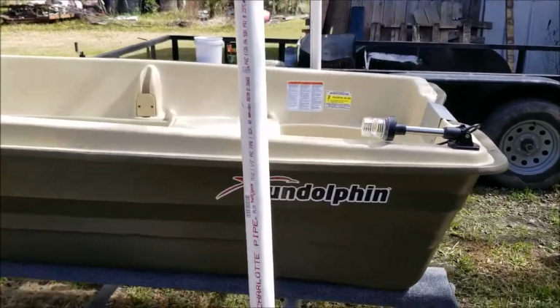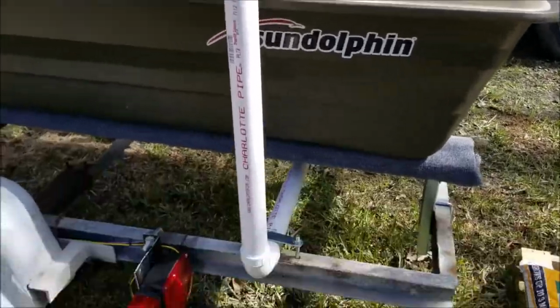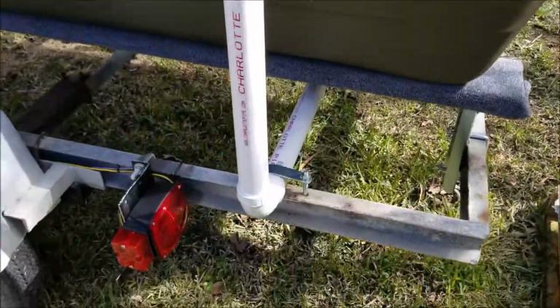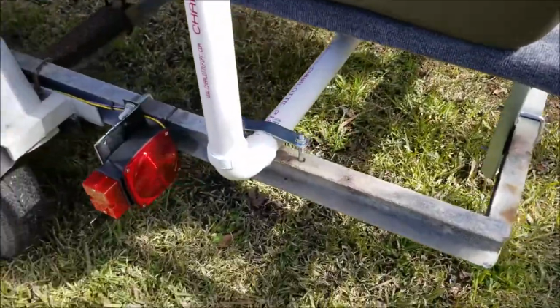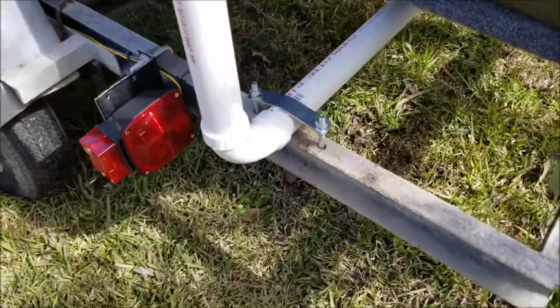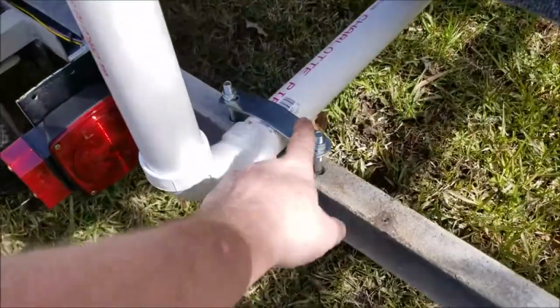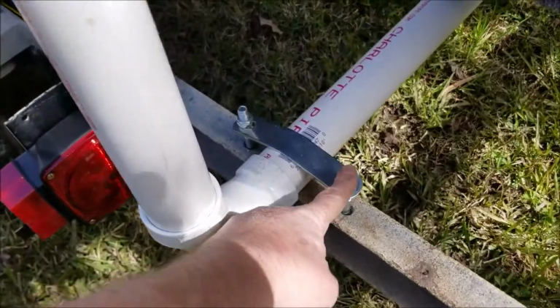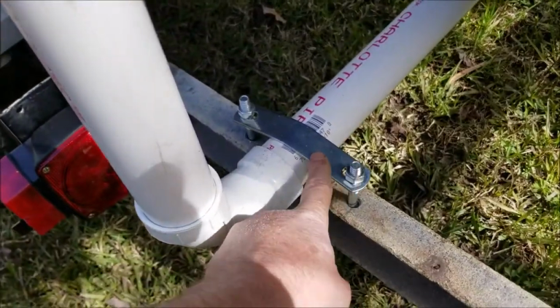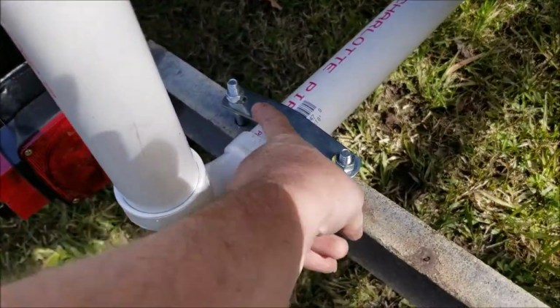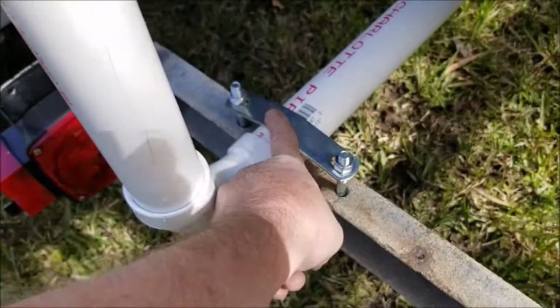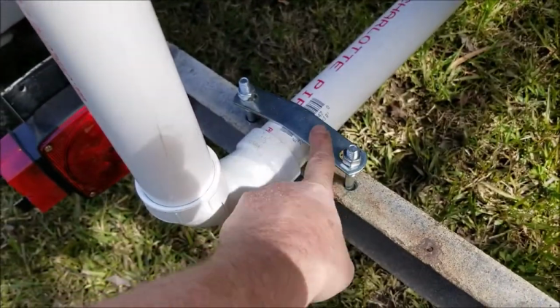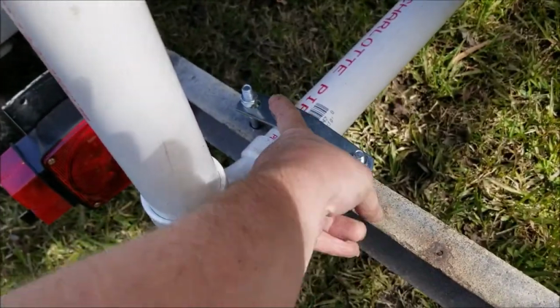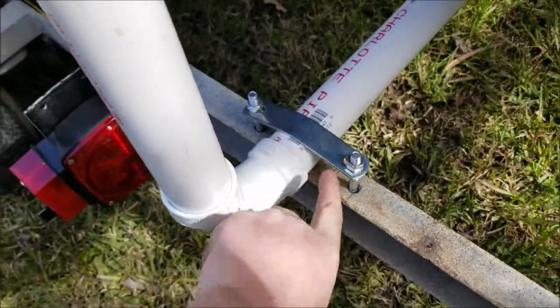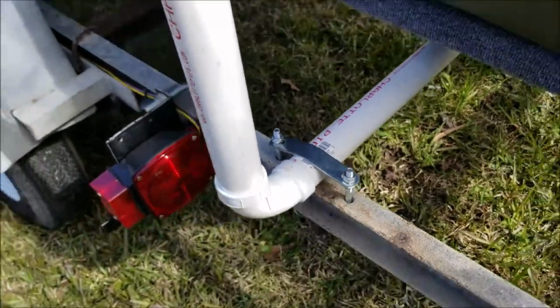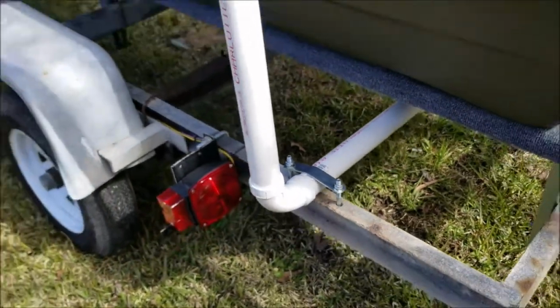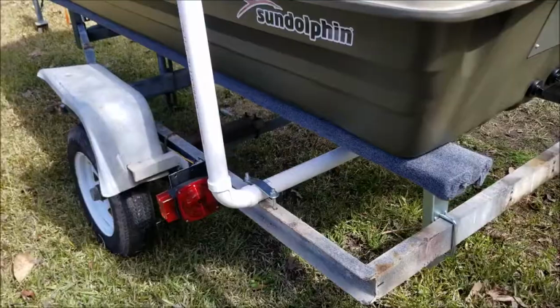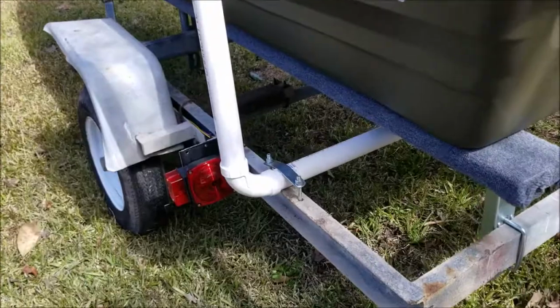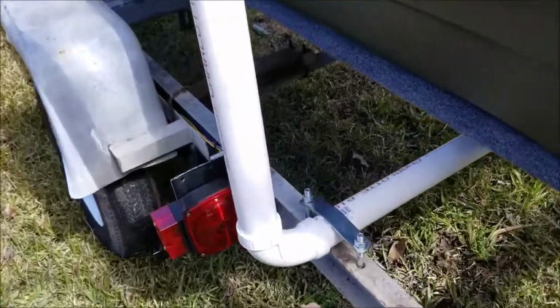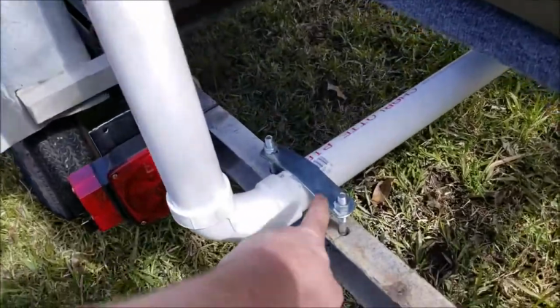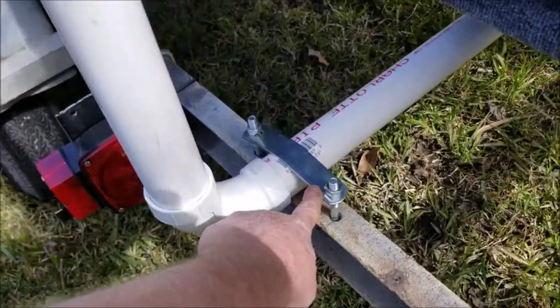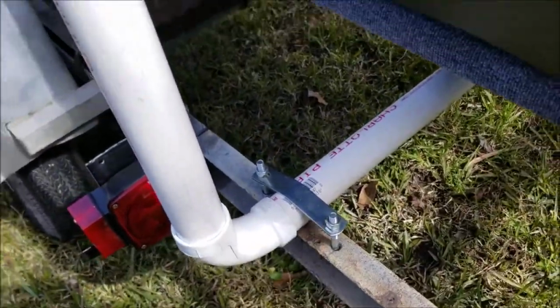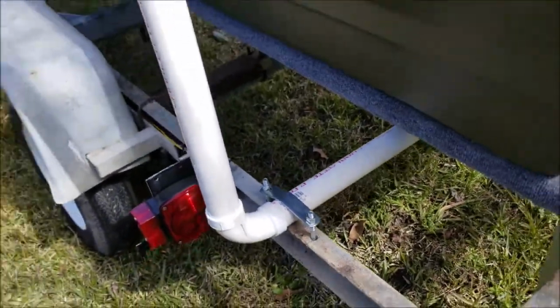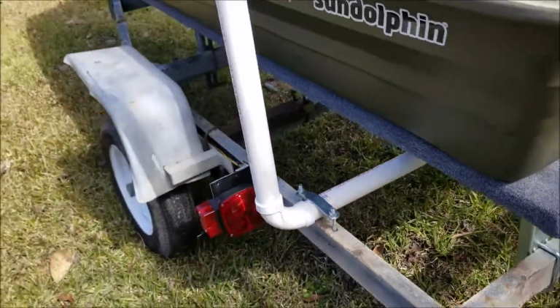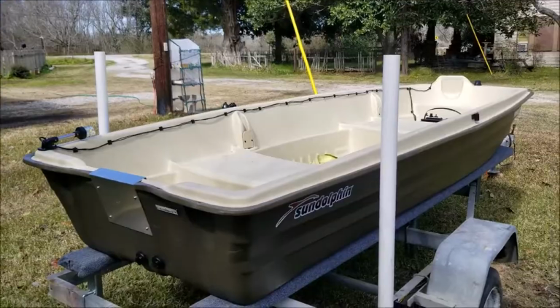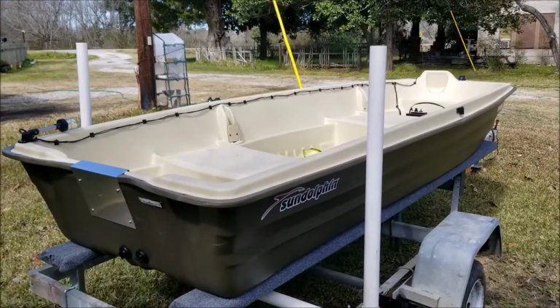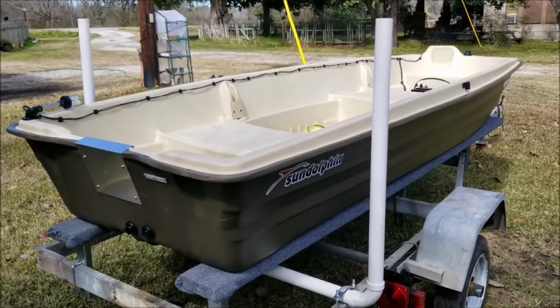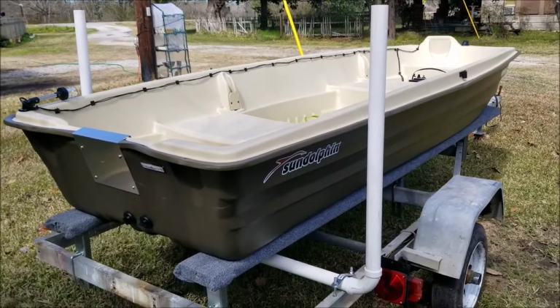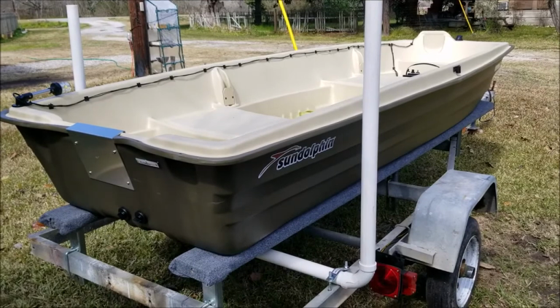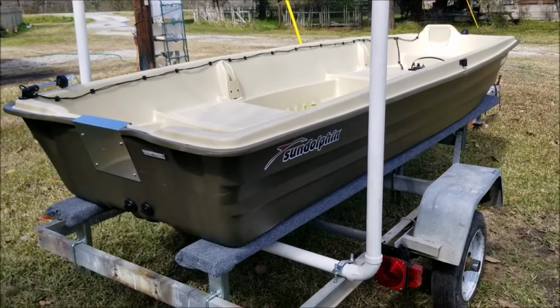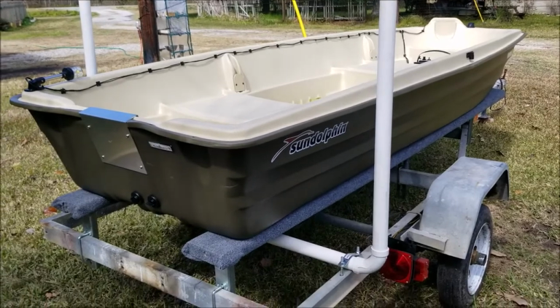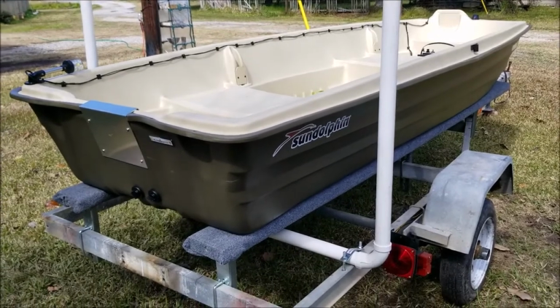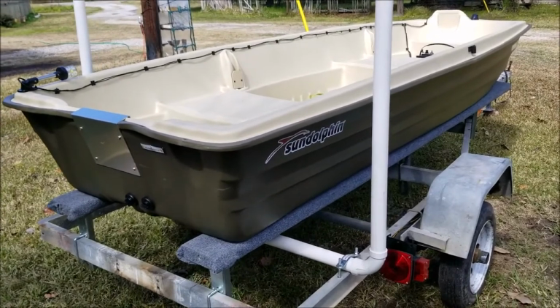I have everything mounted. I mounted these u-bolts upside down because I wanted this flat piece here to bend with the pipe, as opposed to crushing it if I would have mounted them the other way. I used a 10-foot piece of PVC here. The trailer measures right at 51 inches across.